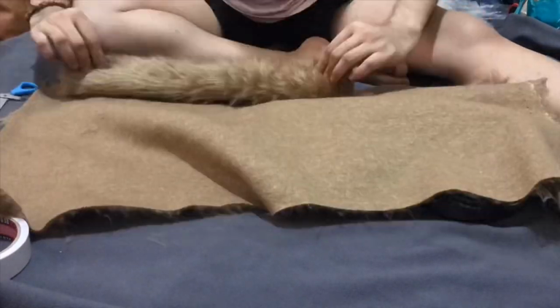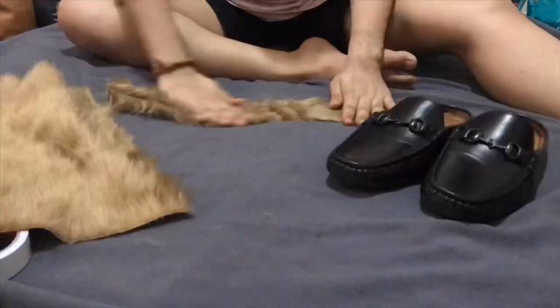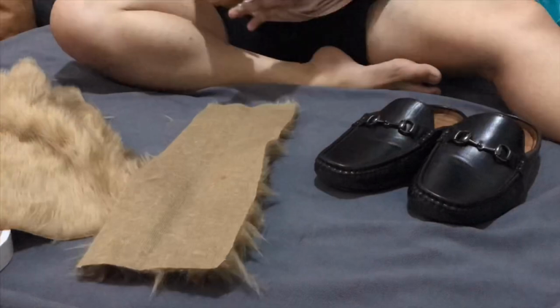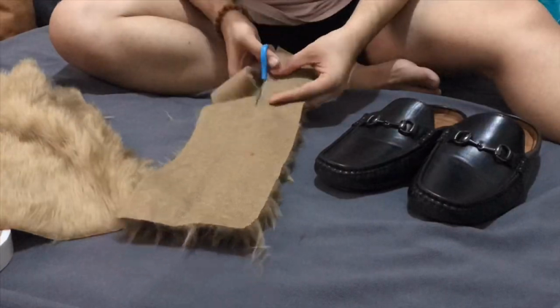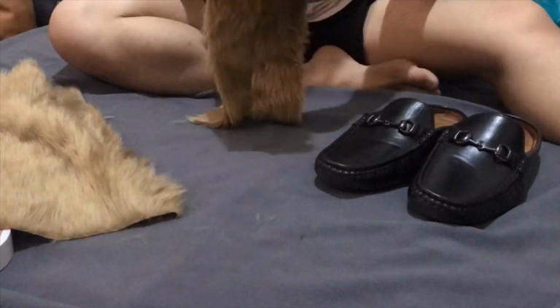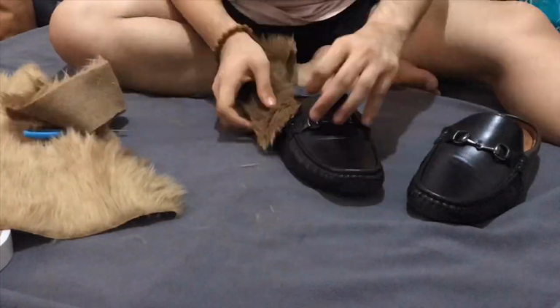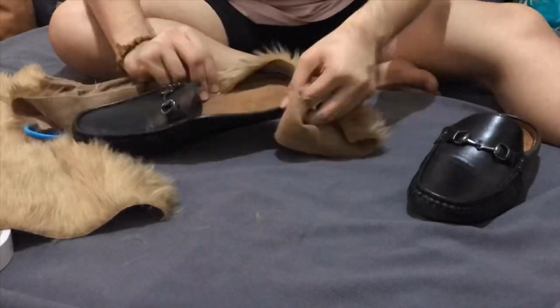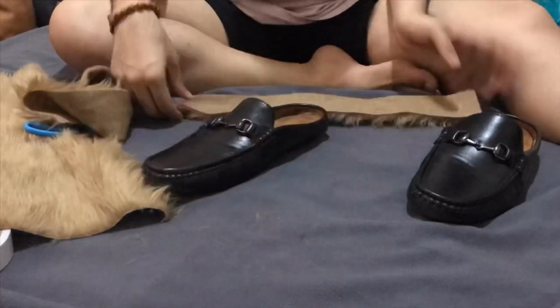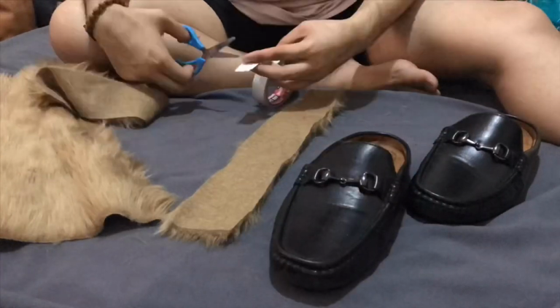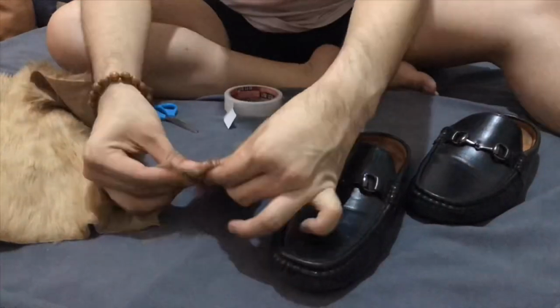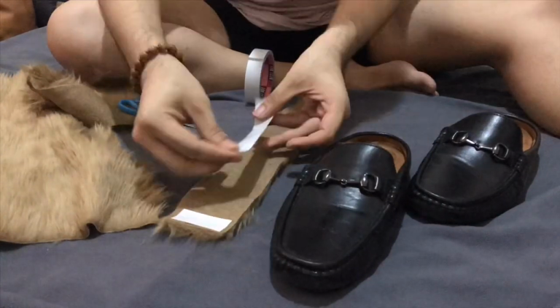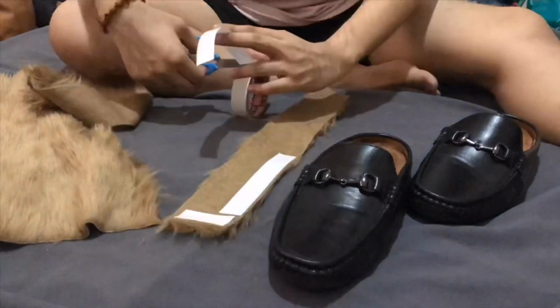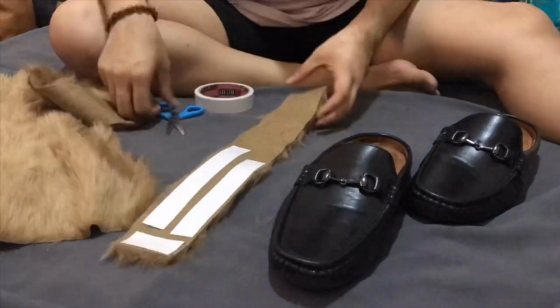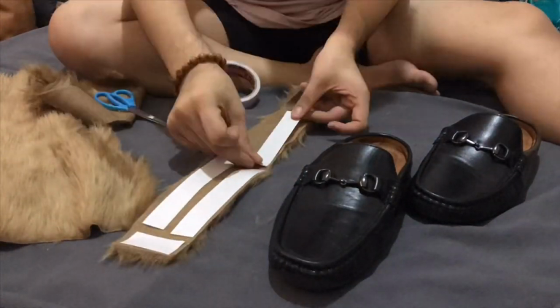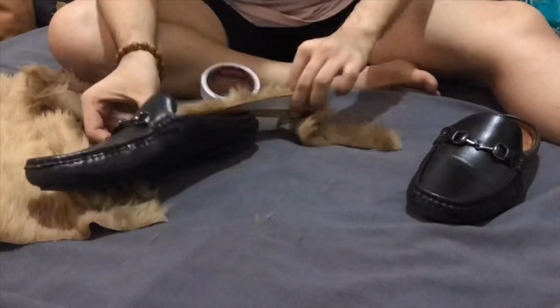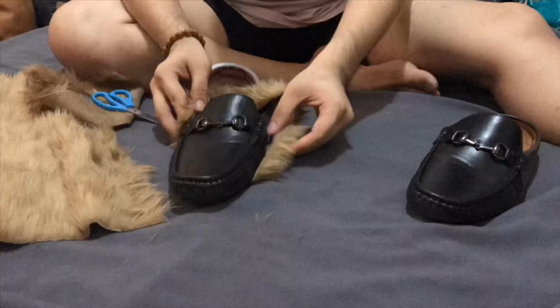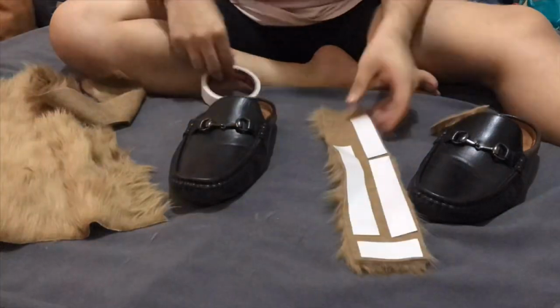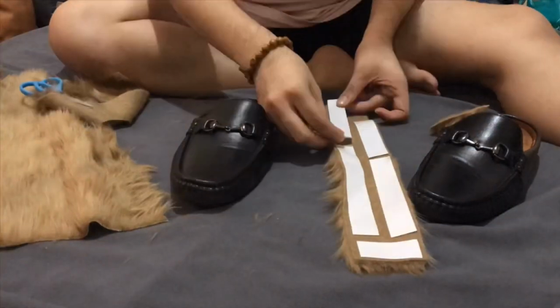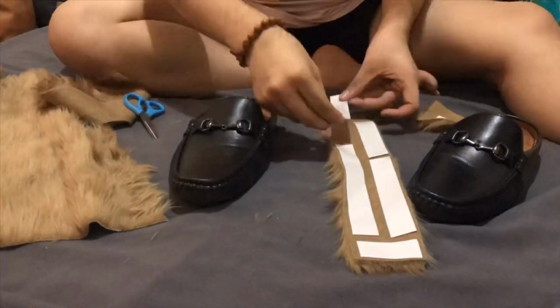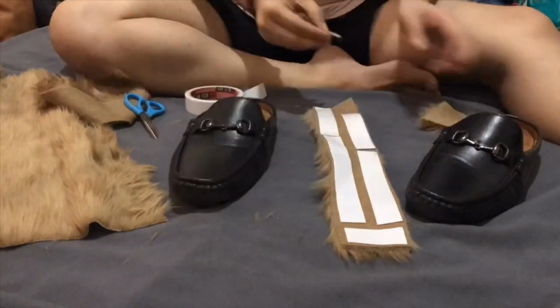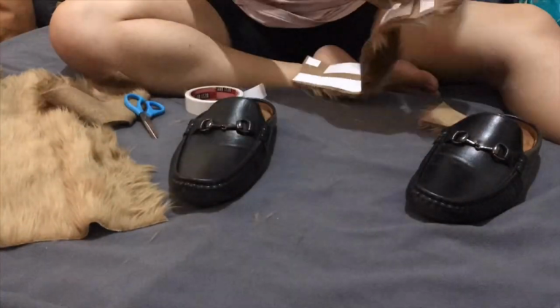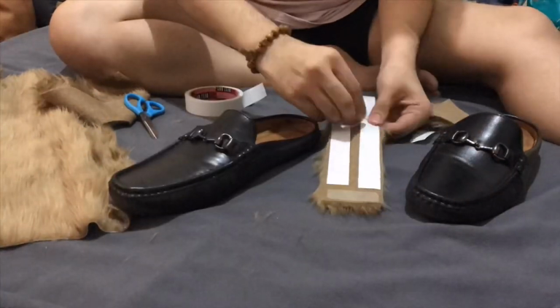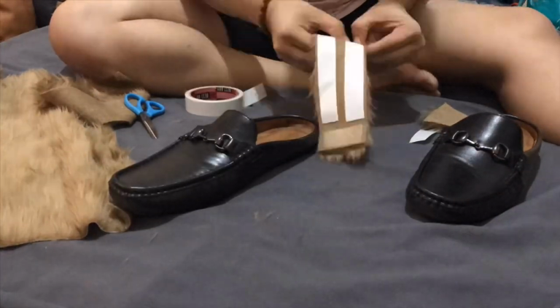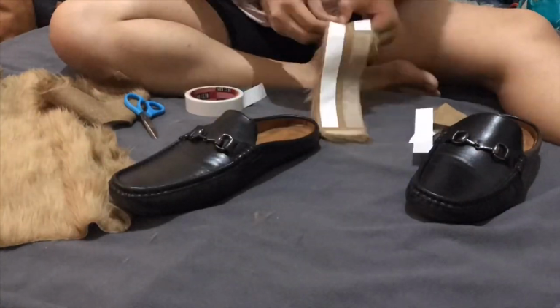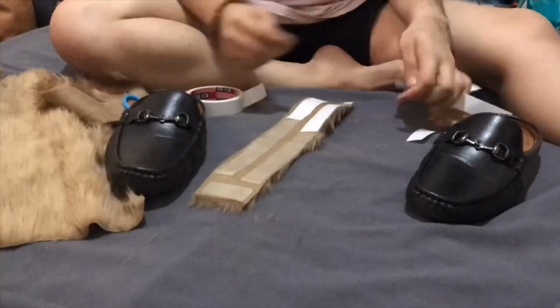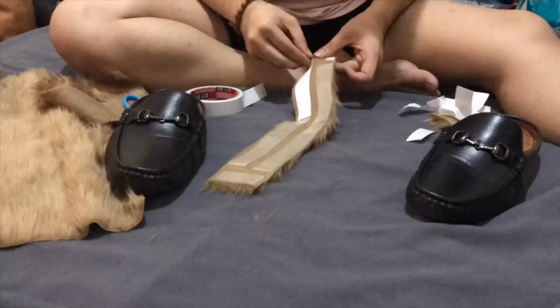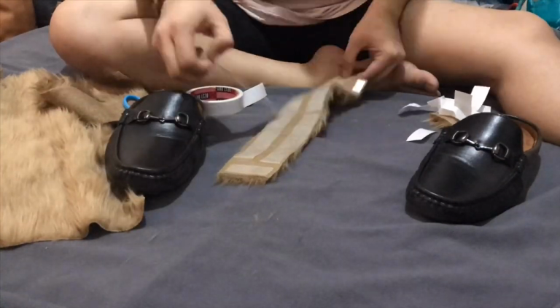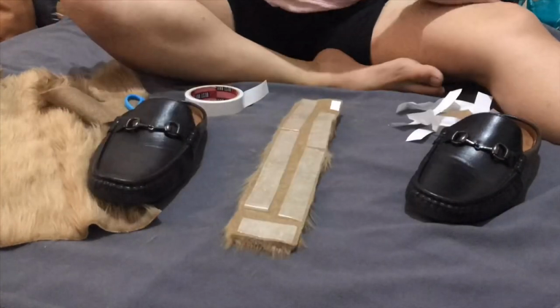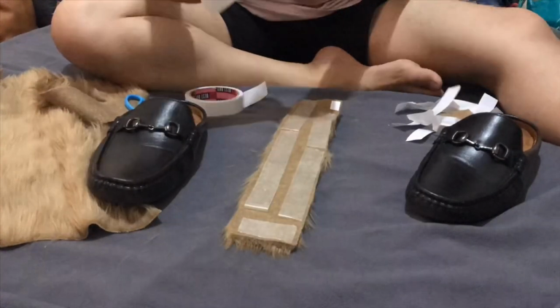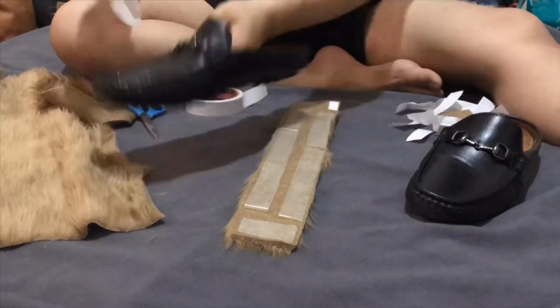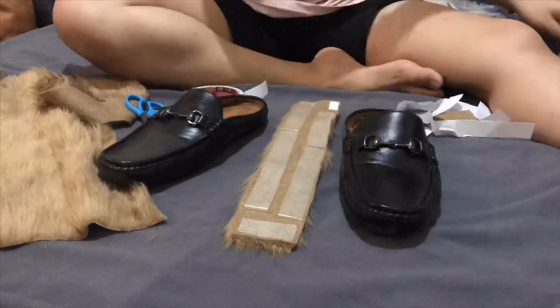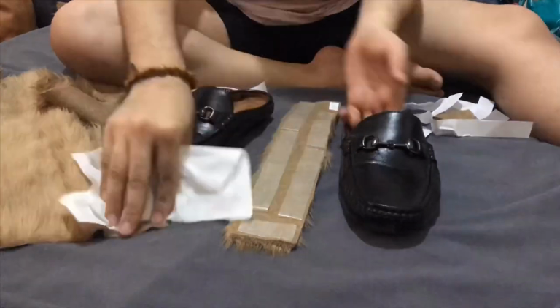All you need is a pair of loafers, of course, a fabric fur that I got from Shopee, and double-sided tape. Others use fur glue, but I don't want to jeopardize my slip-on, so I just used double-sided tape.